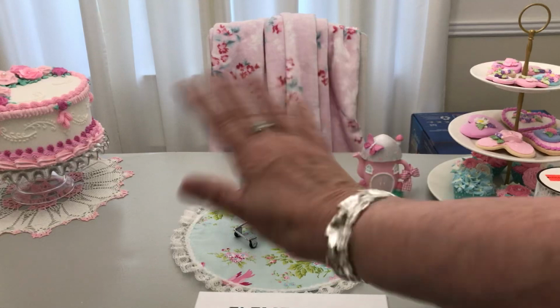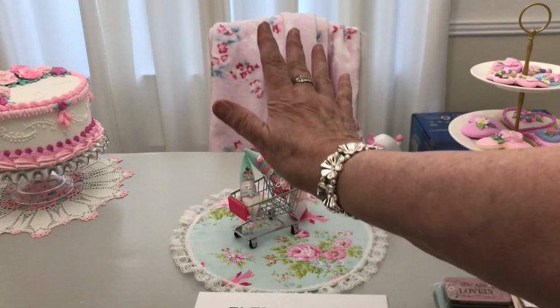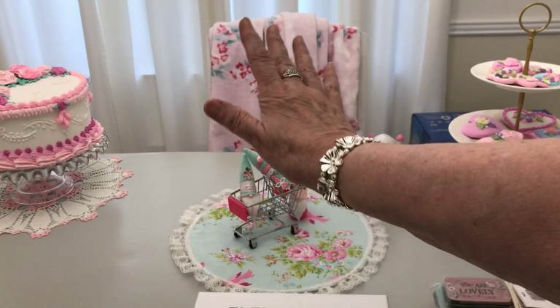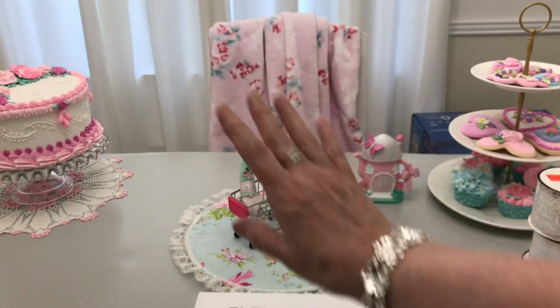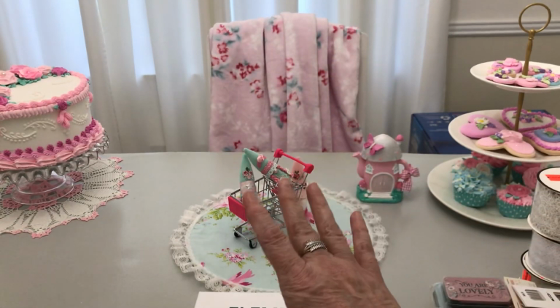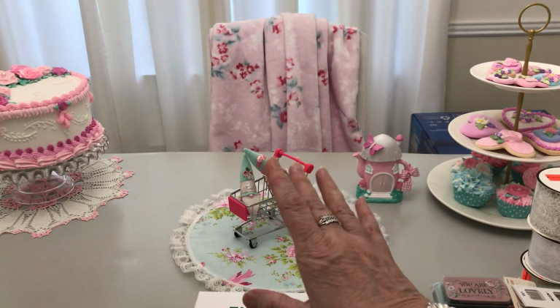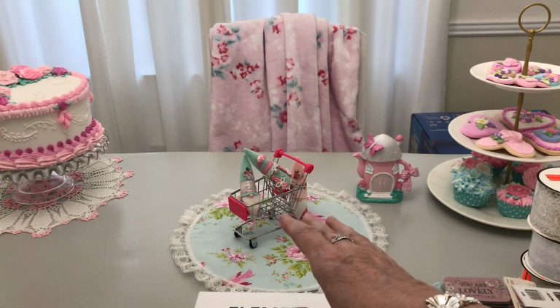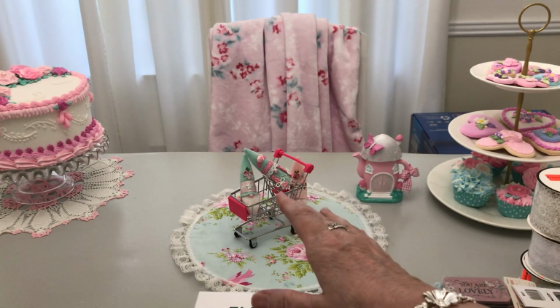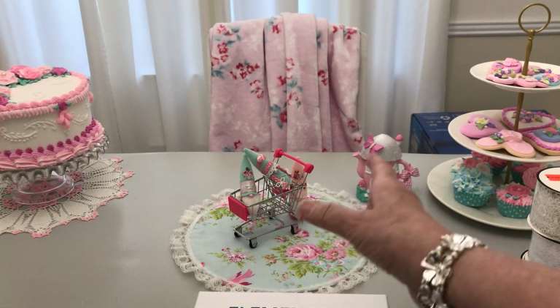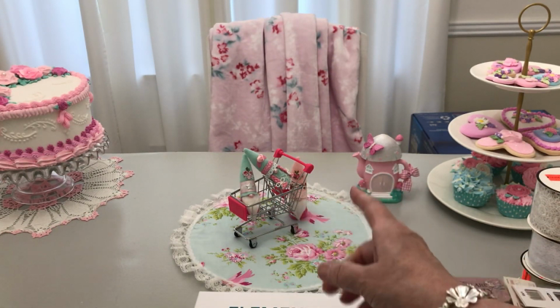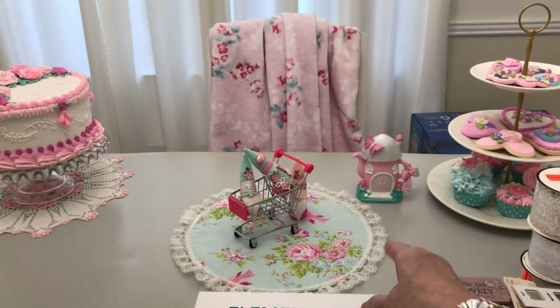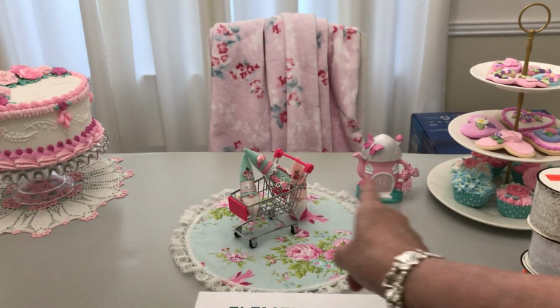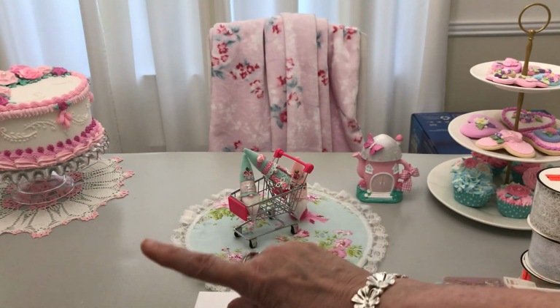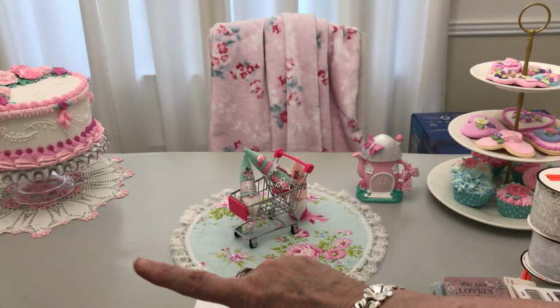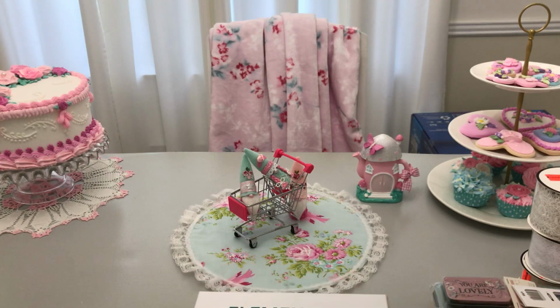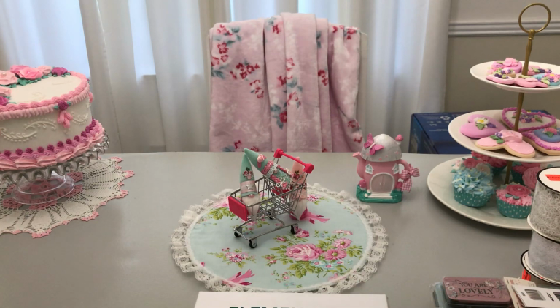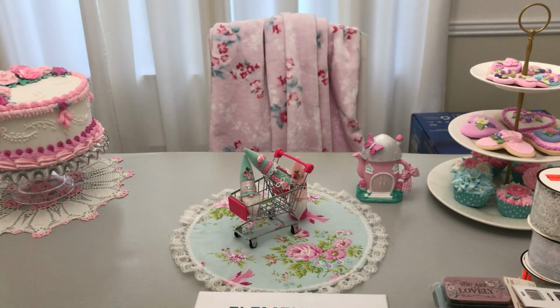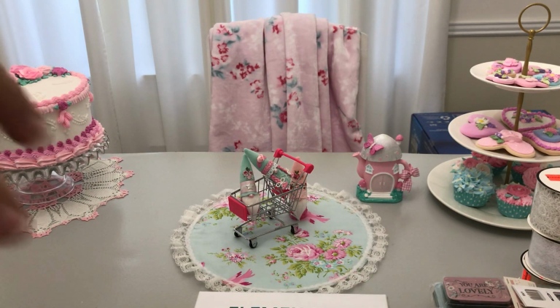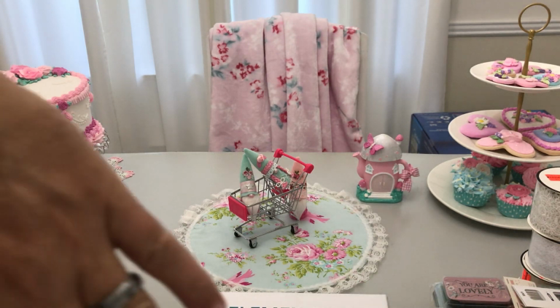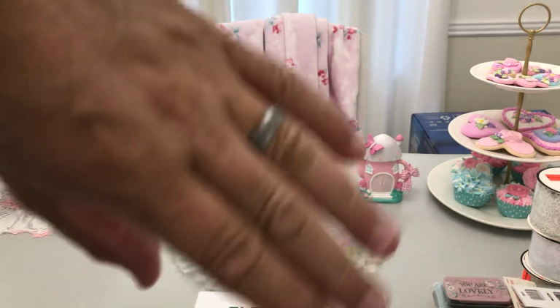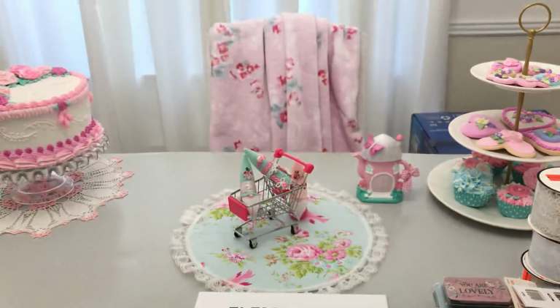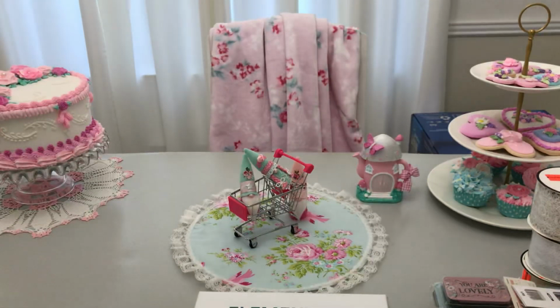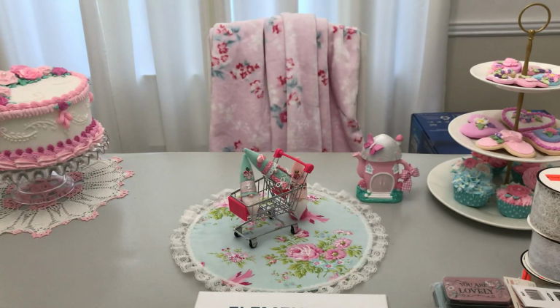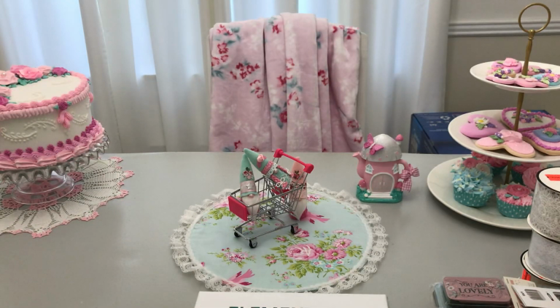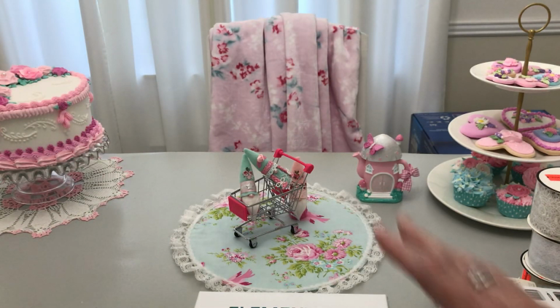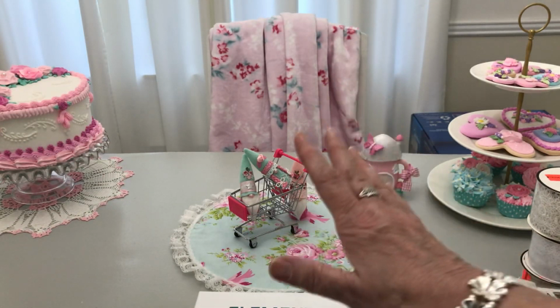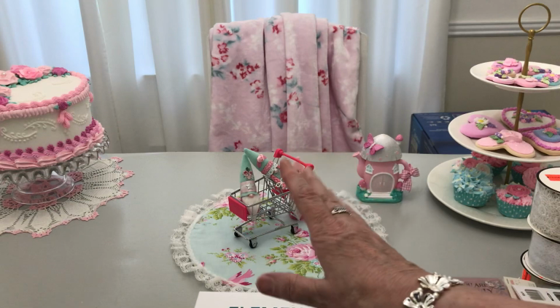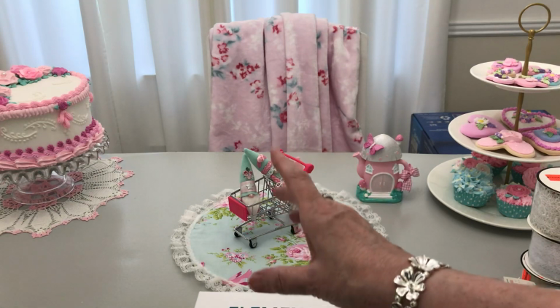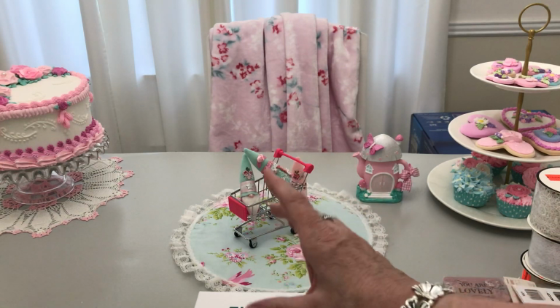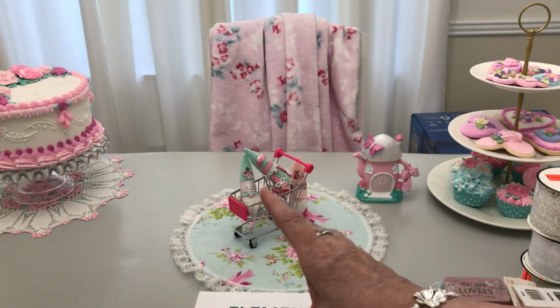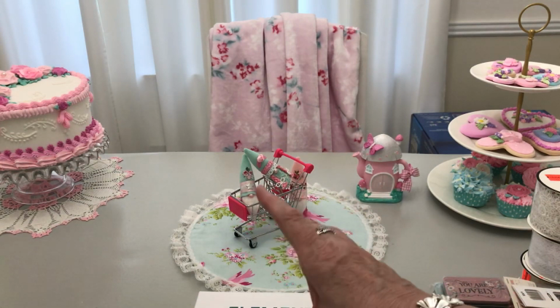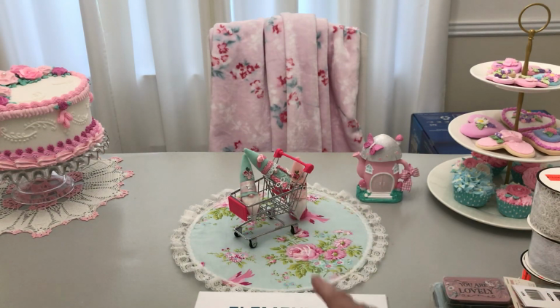Hello everyone! Welcome to Cornflower Crafts. My nickname is Corn and his nickname is Handsome. Hello! And we're going to try to do this as quickly as we can.